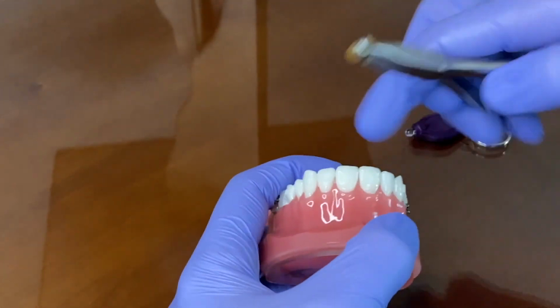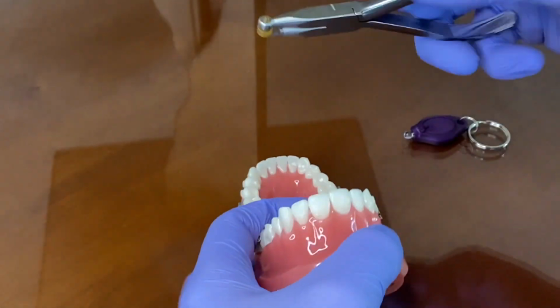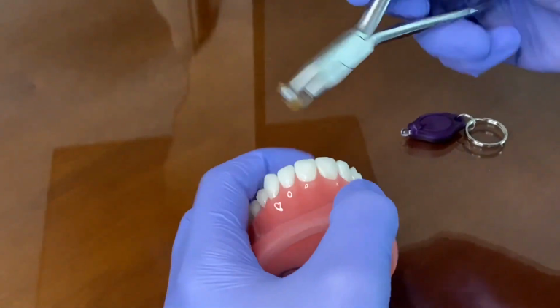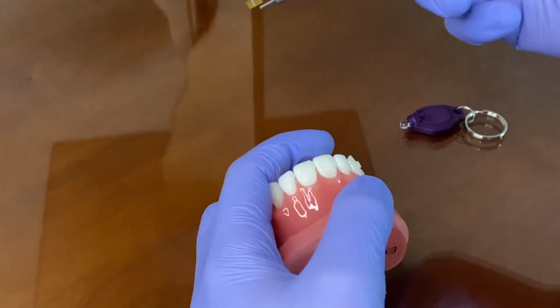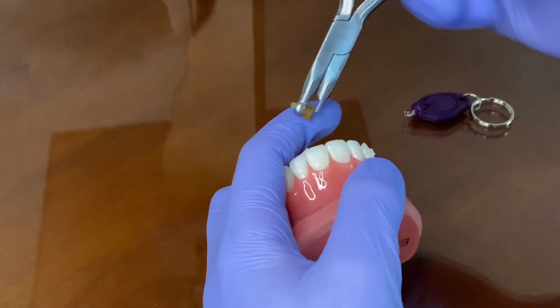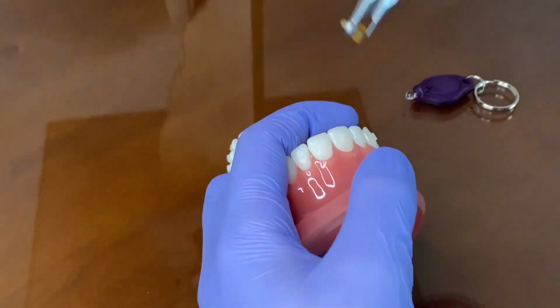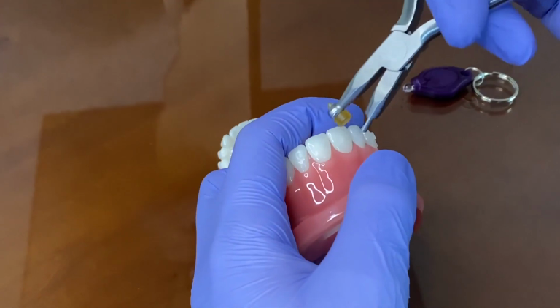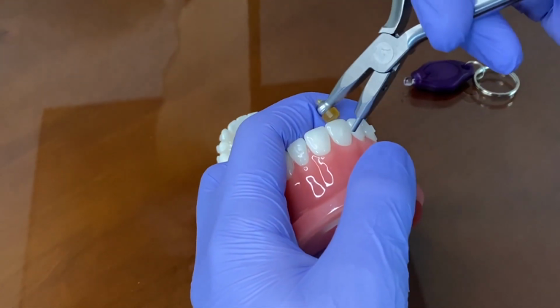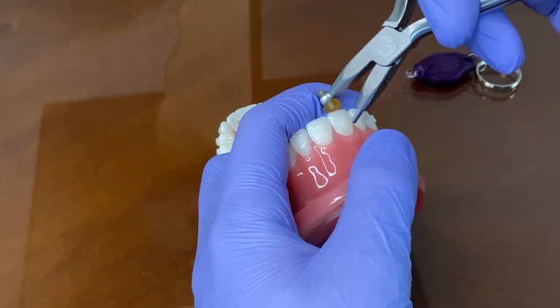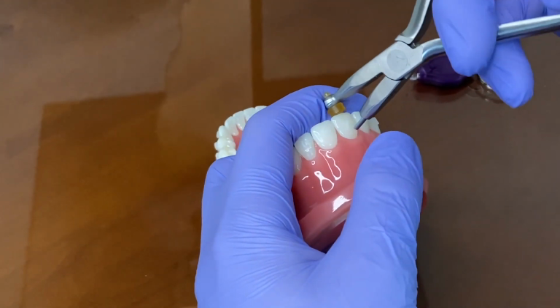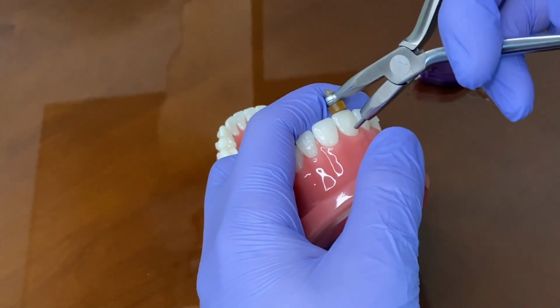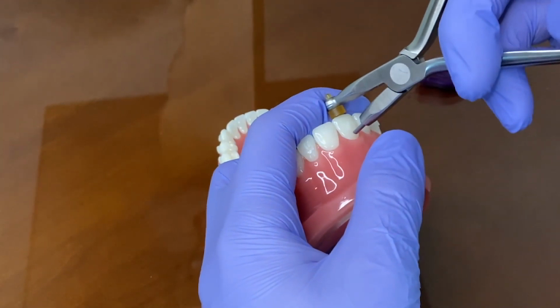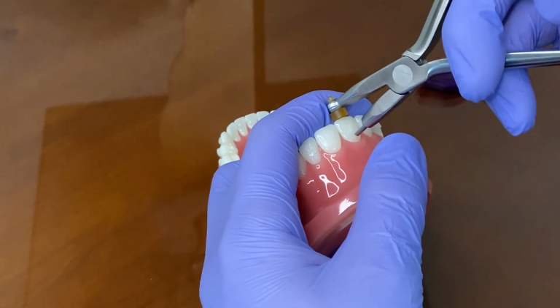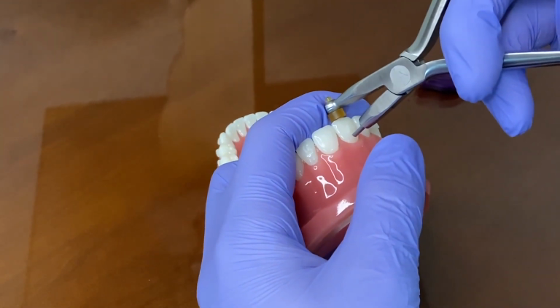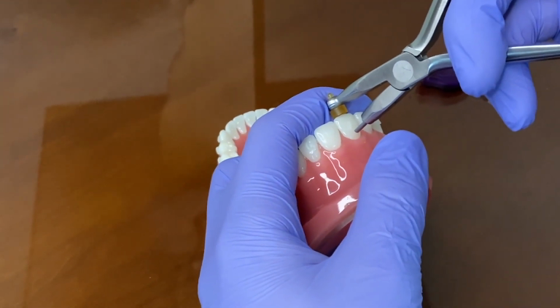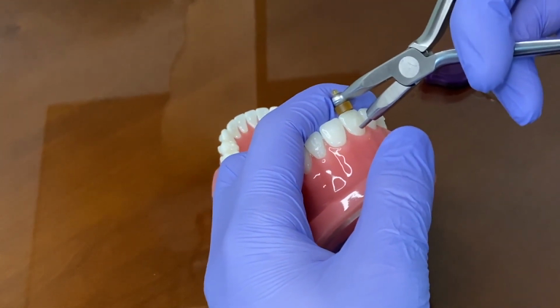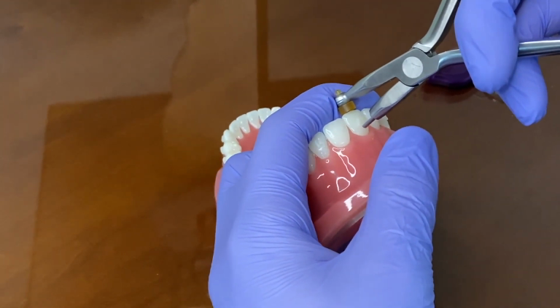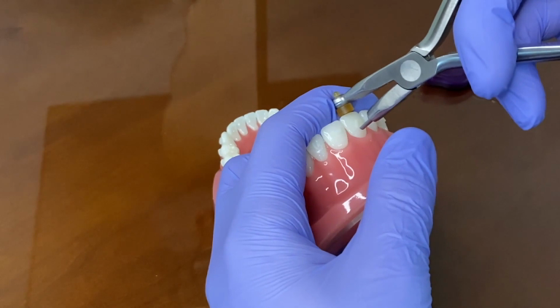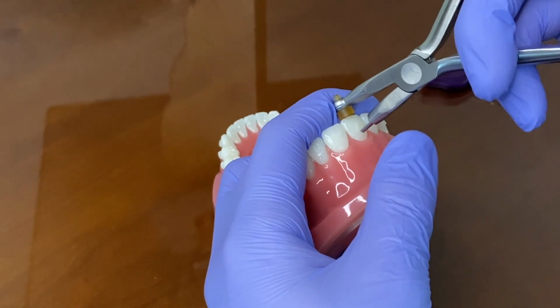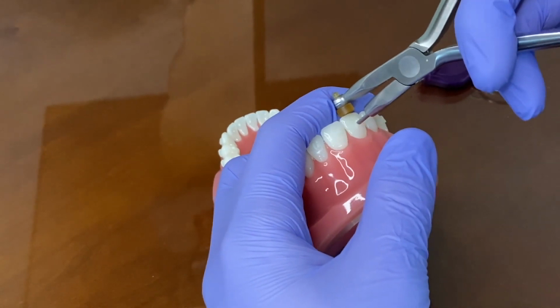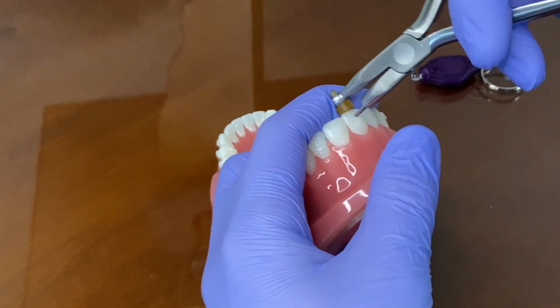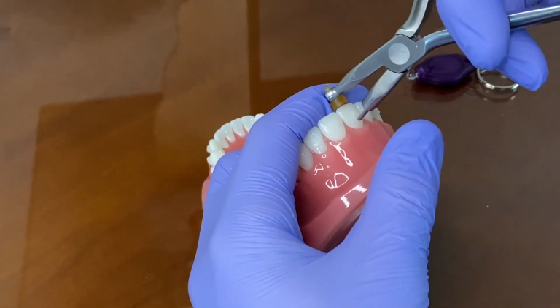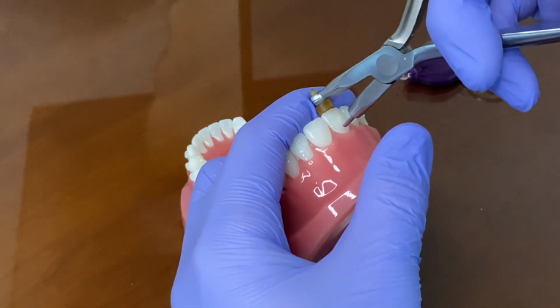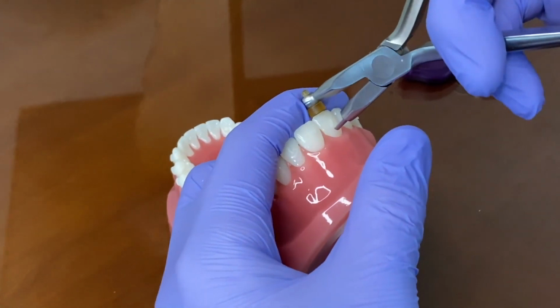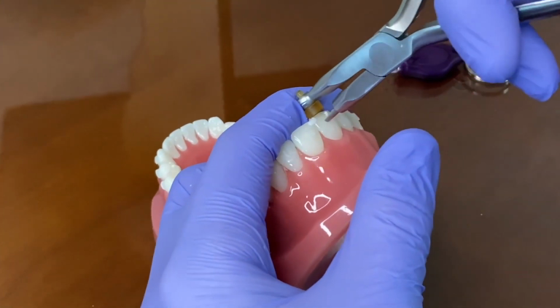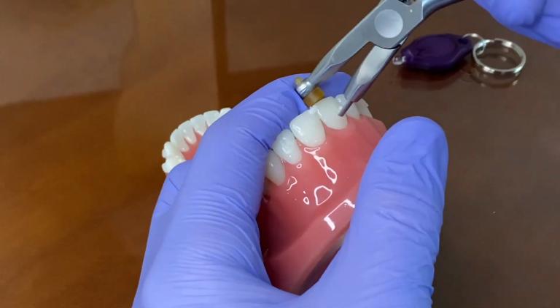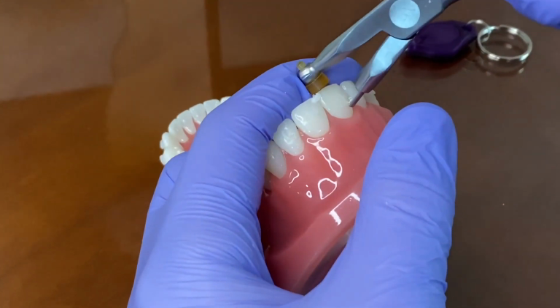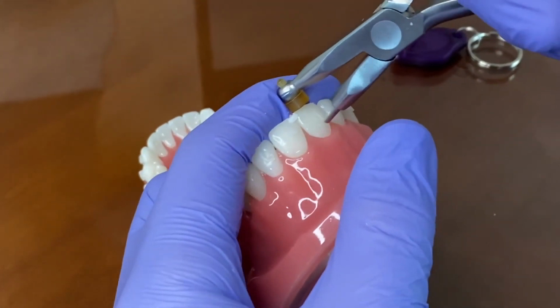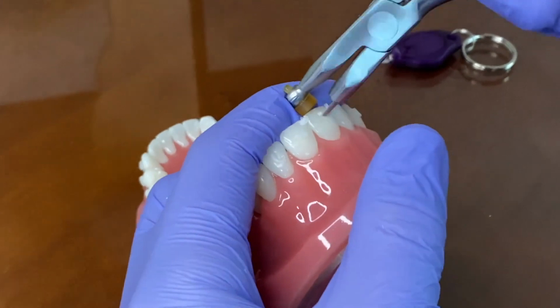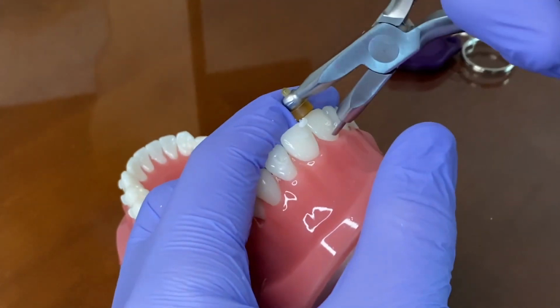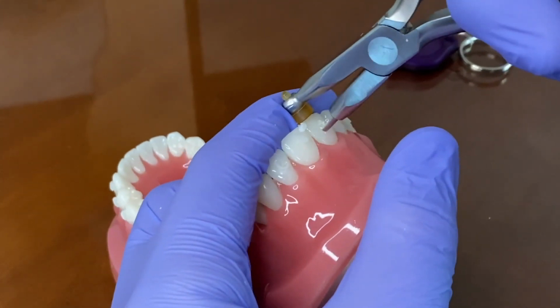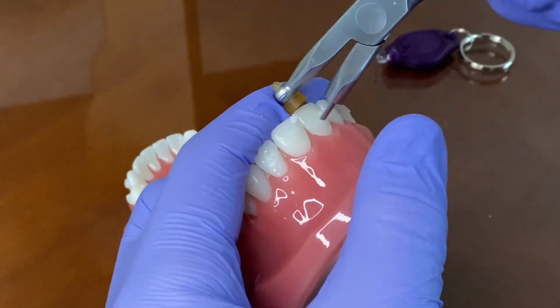Just as it looks, you find your point on the incisal edge, level it up so it's 90 degrees, and then you do strokes by squeezing the pliers from gingival to incisal, and you'll see that resin chipping off of the tooth.